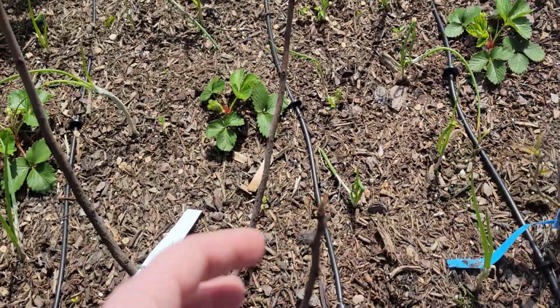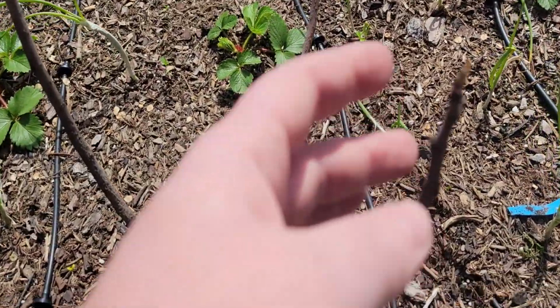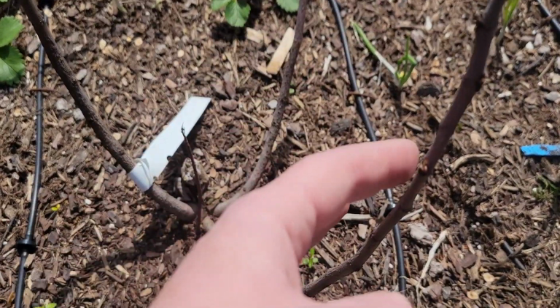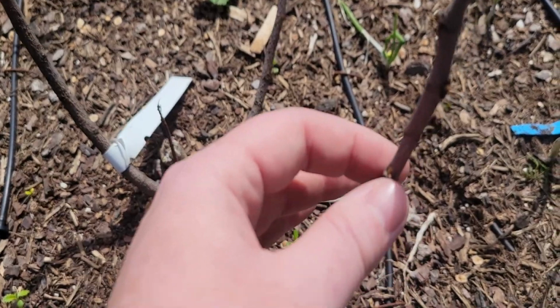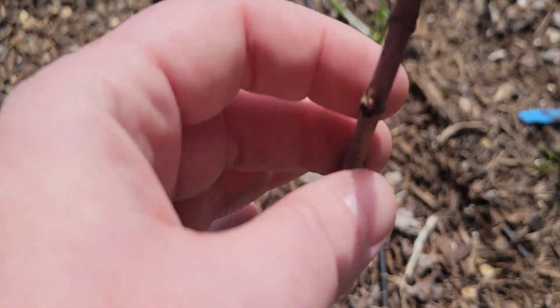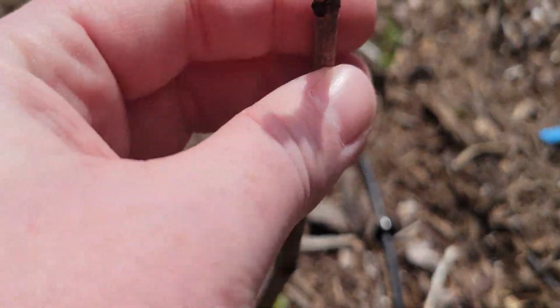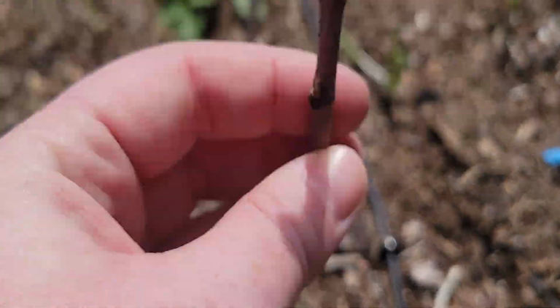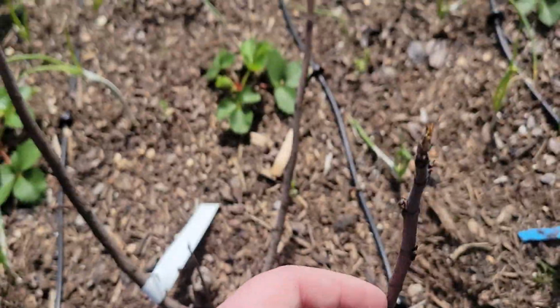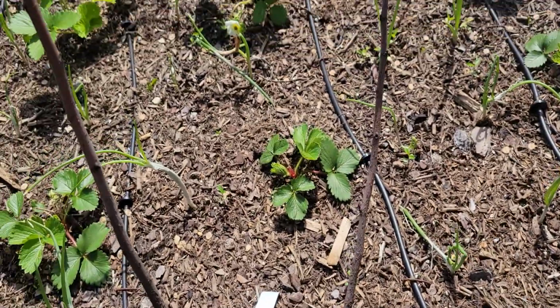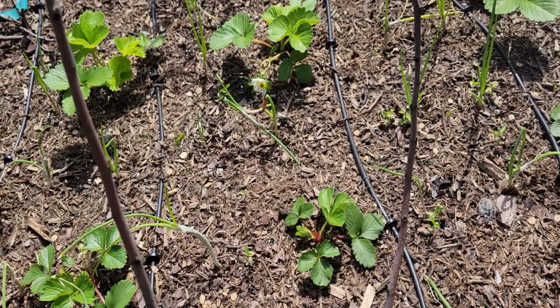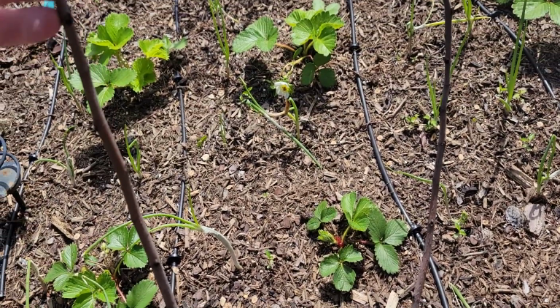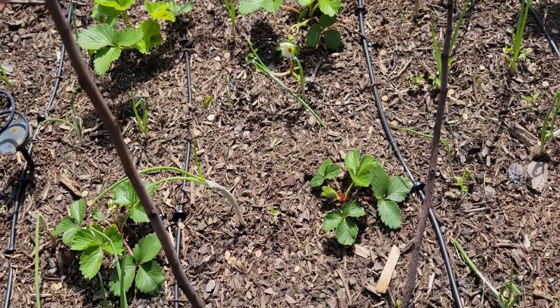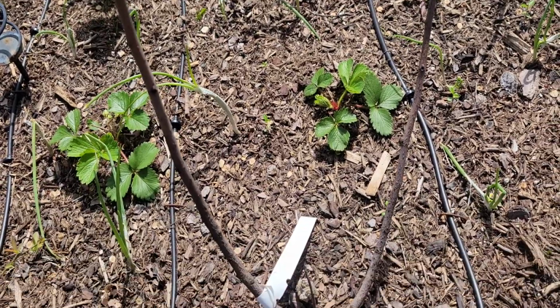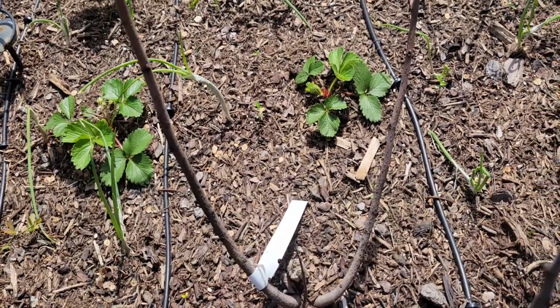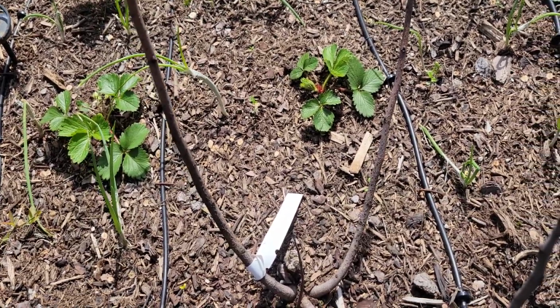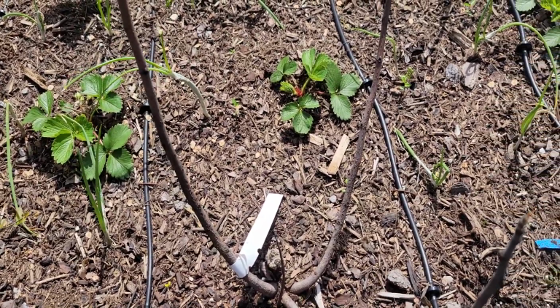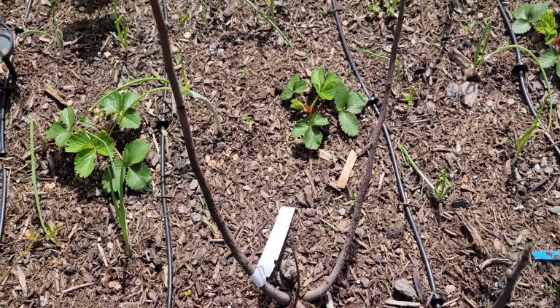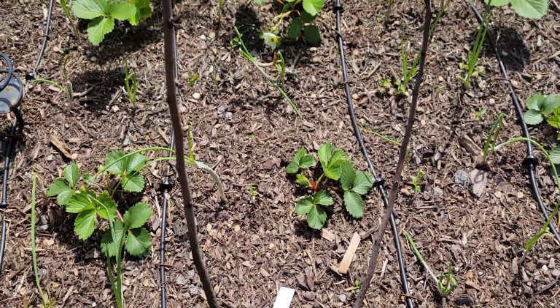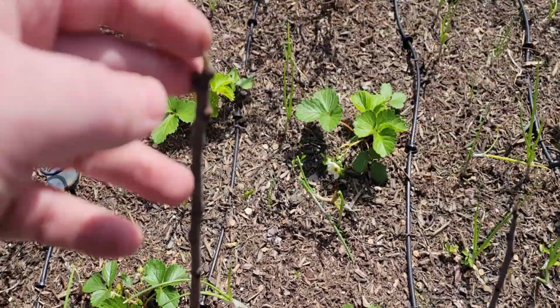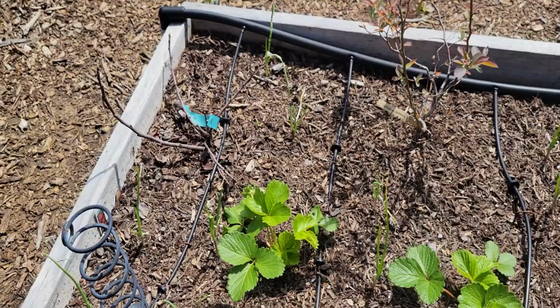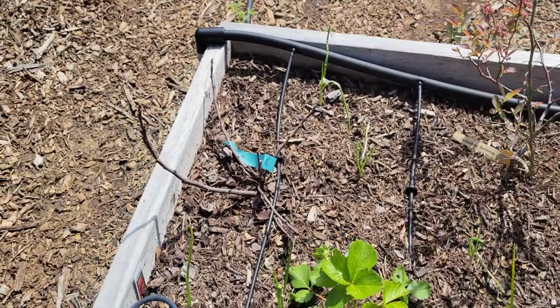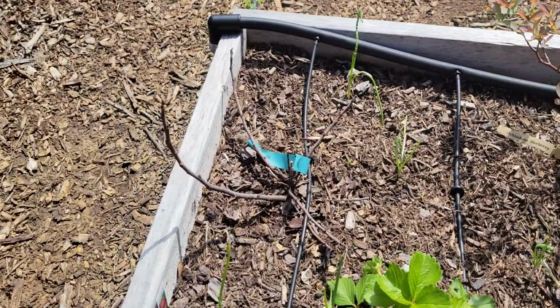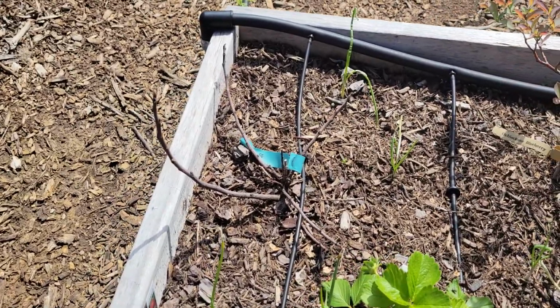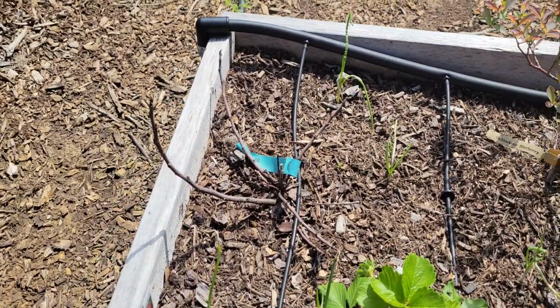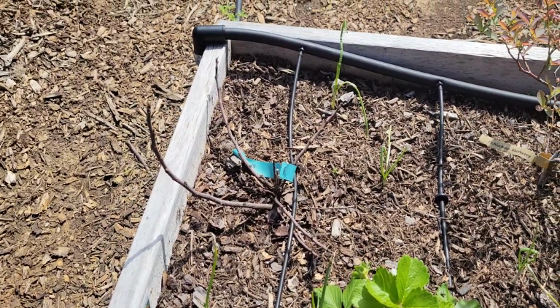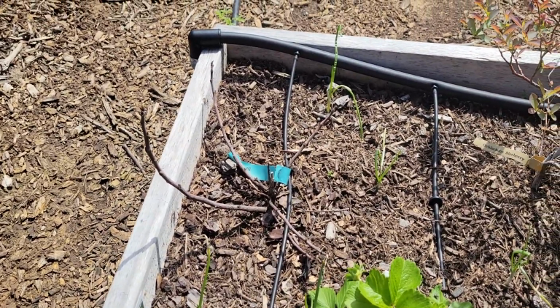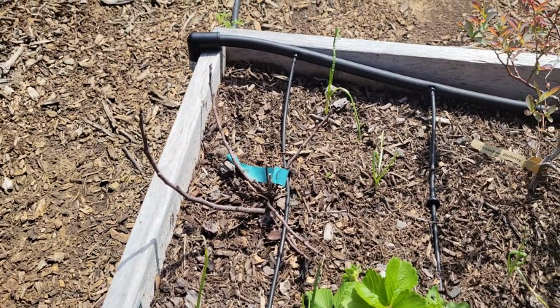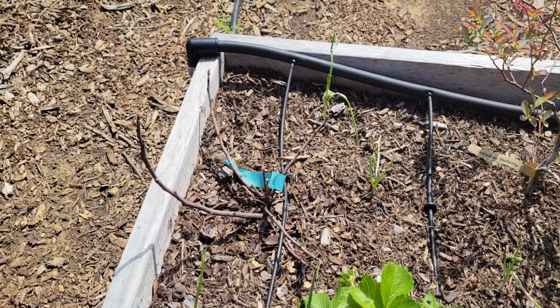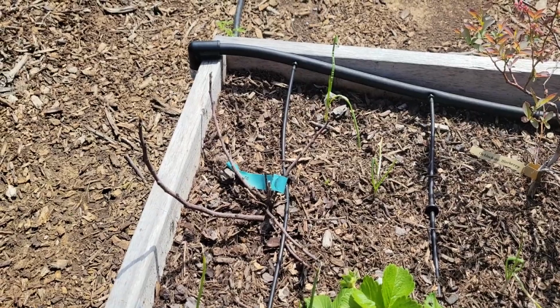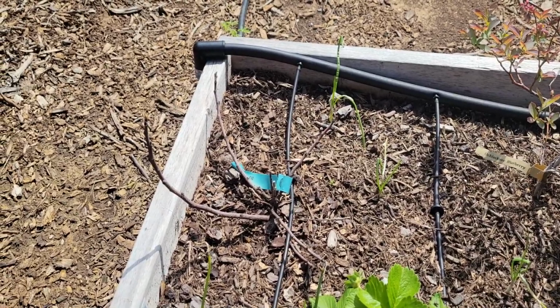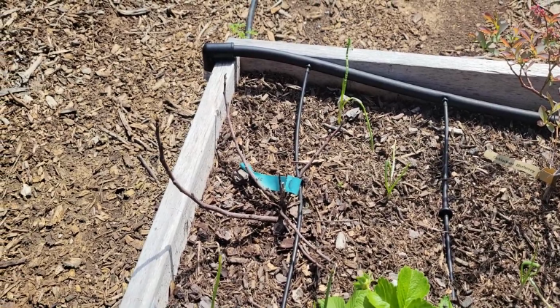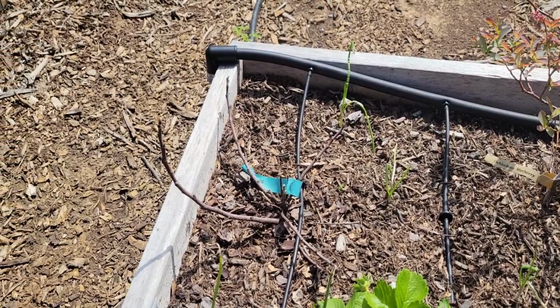My fig trees — I've been looking to see if they're starting to wake up. I'm not too sure on this one over here, but hopefully it's okay. And then same thing with that one over there. I don't see anything happening just yet, but fingers crossed they come back.